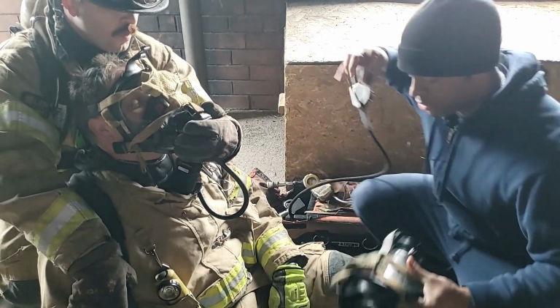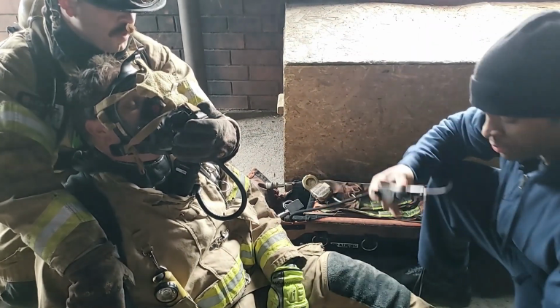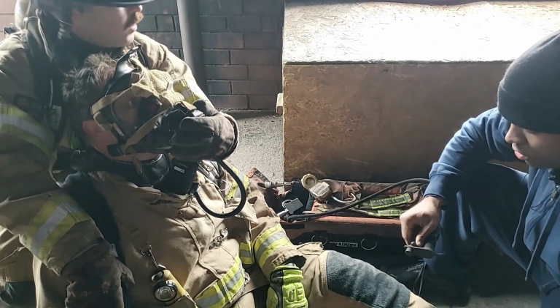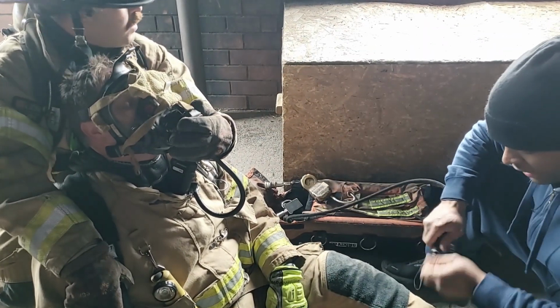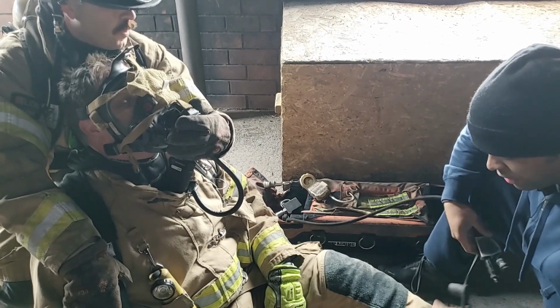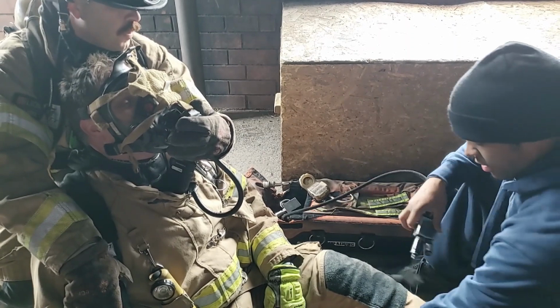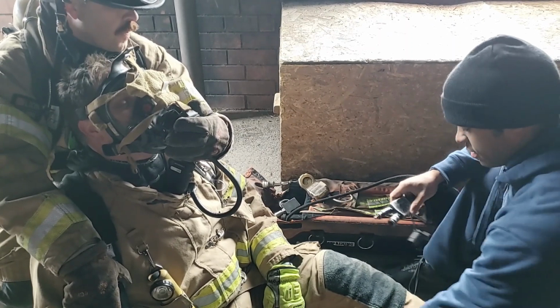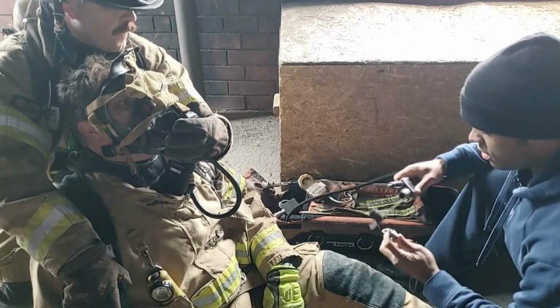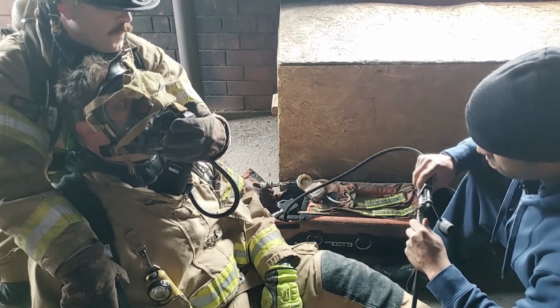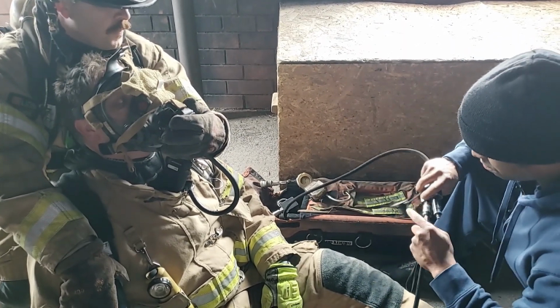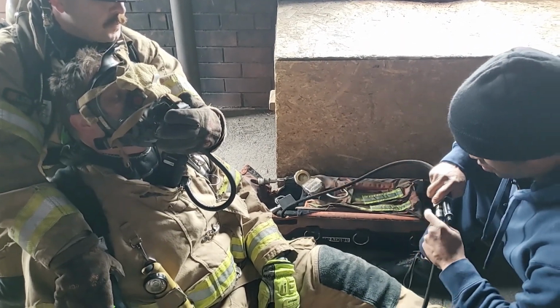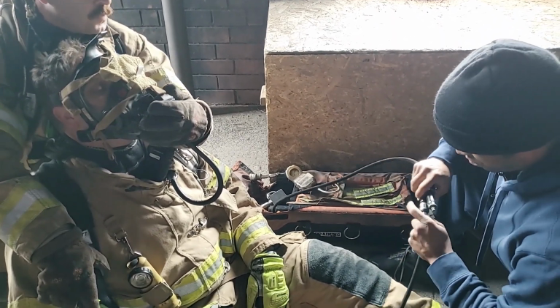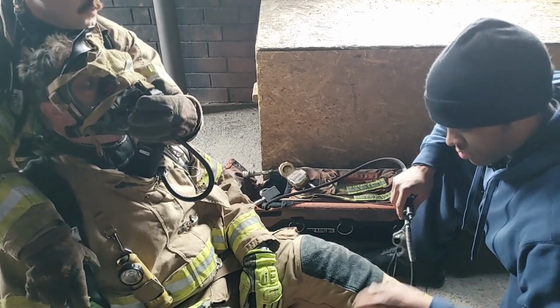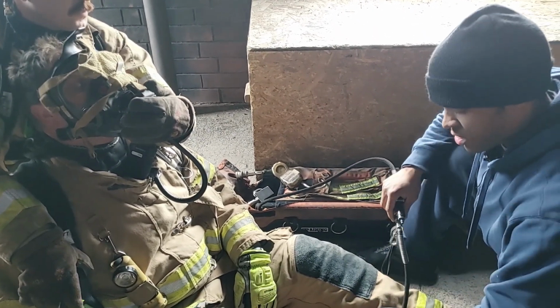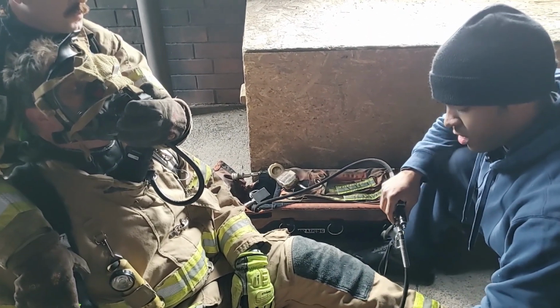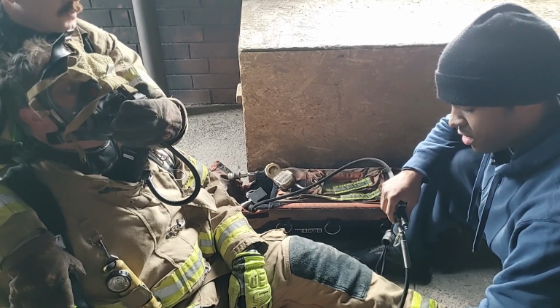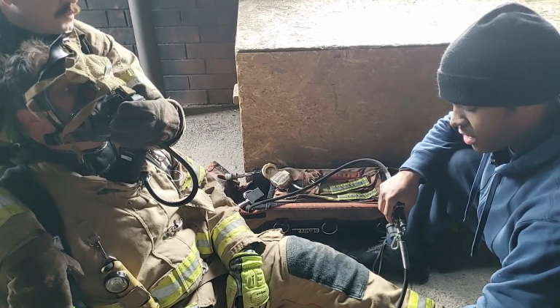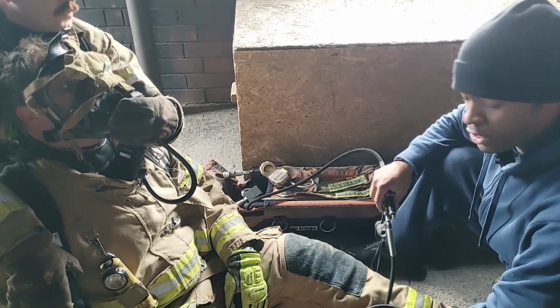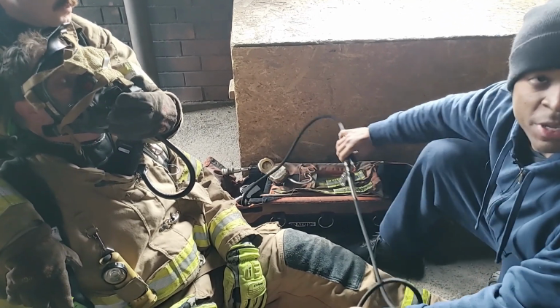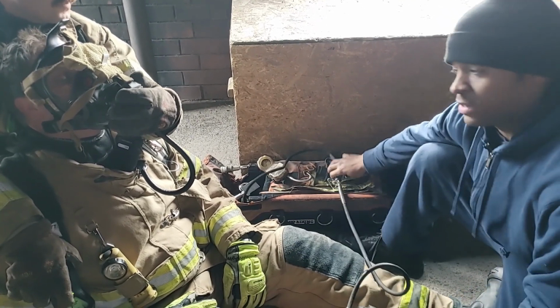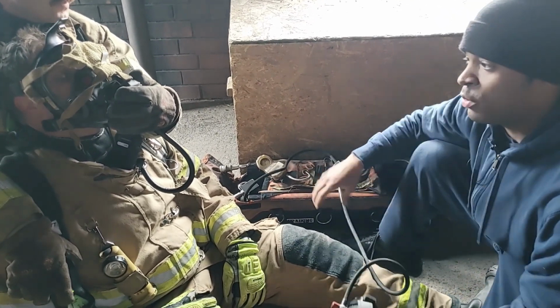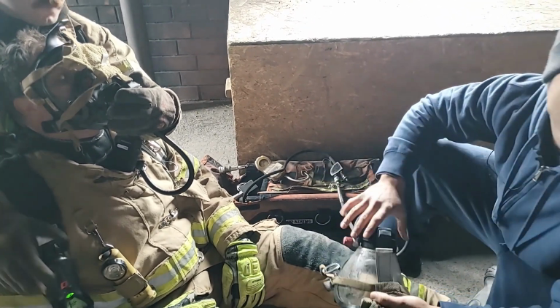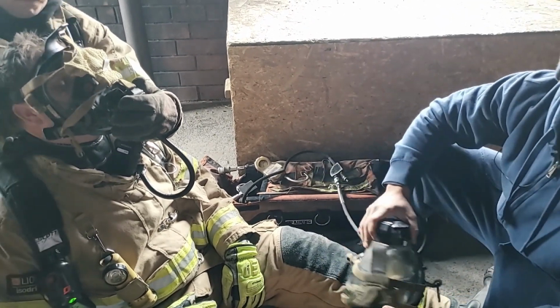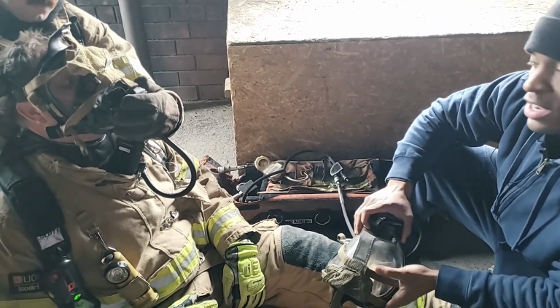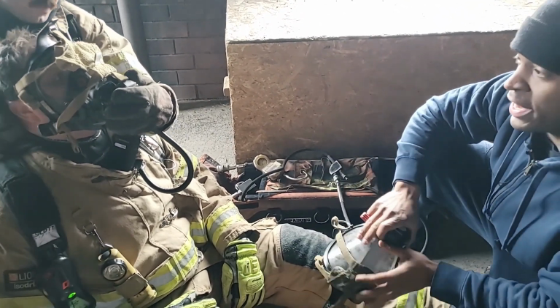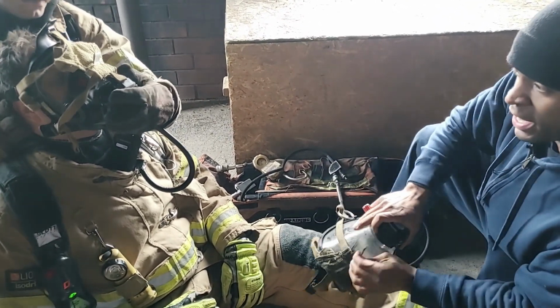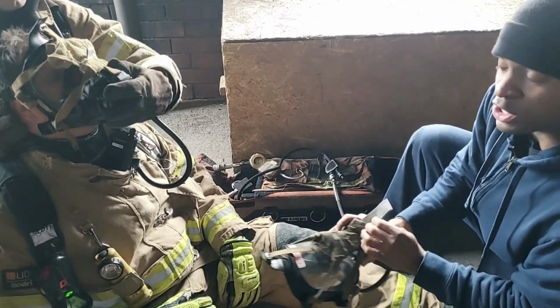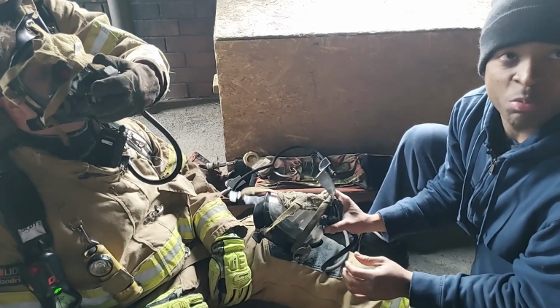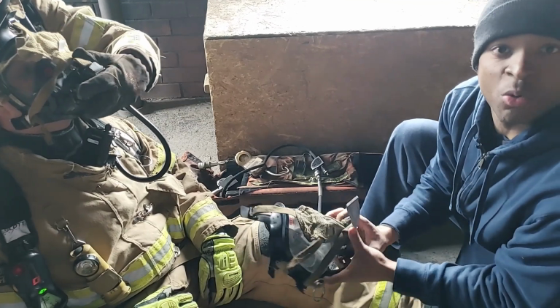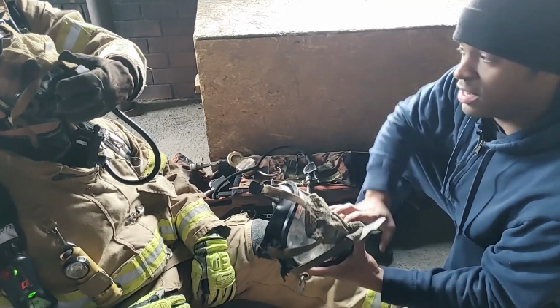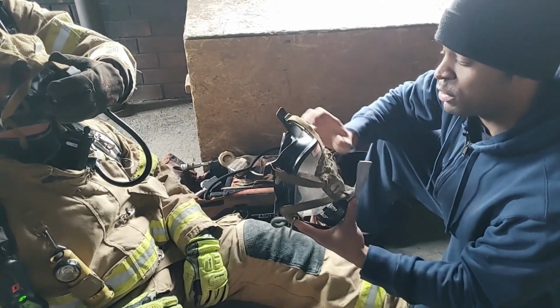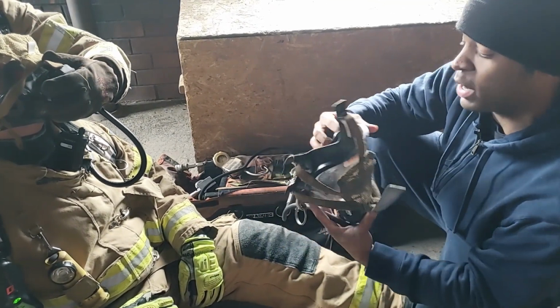Get ready — go ahead and make that buddy breather connection. The purge is going to be open. We want that purge open so that any bit of smoke will be blown away as we do this swap.